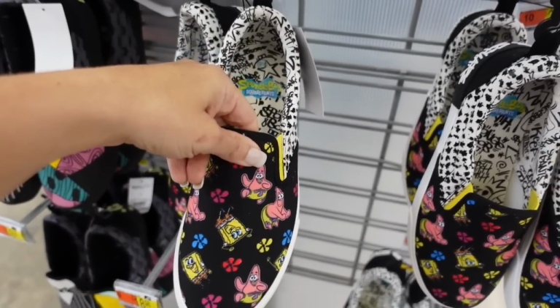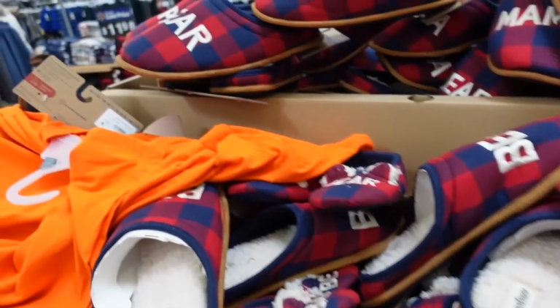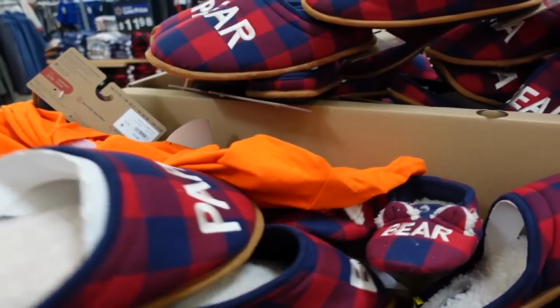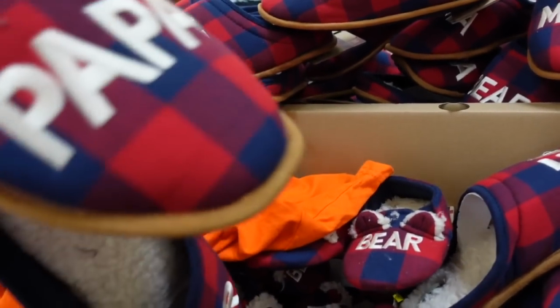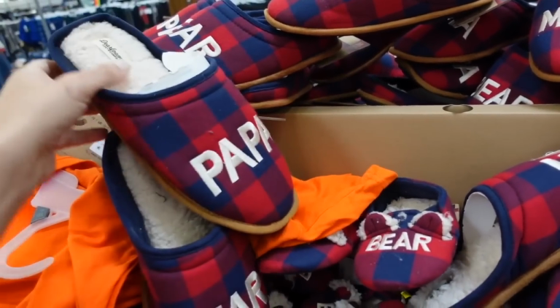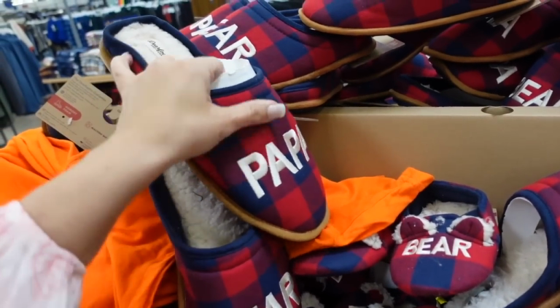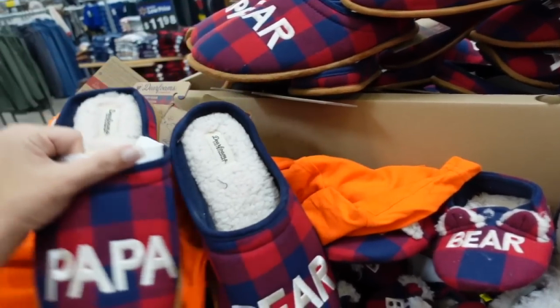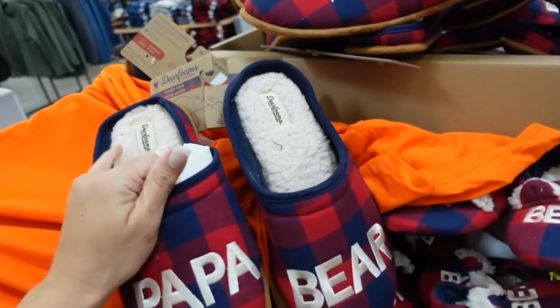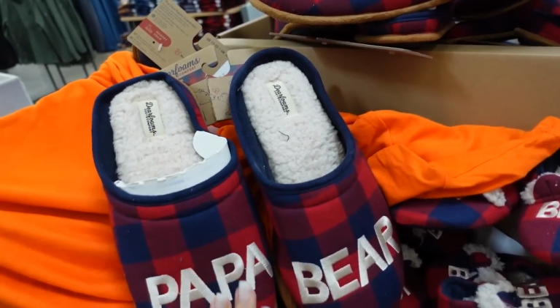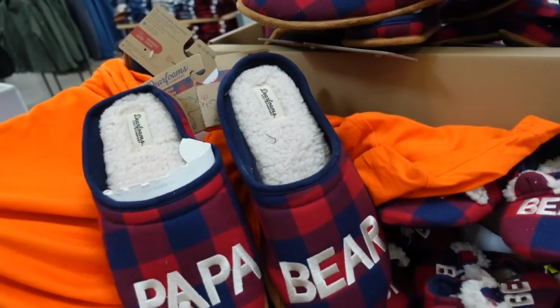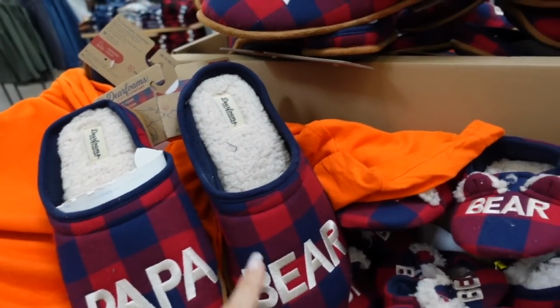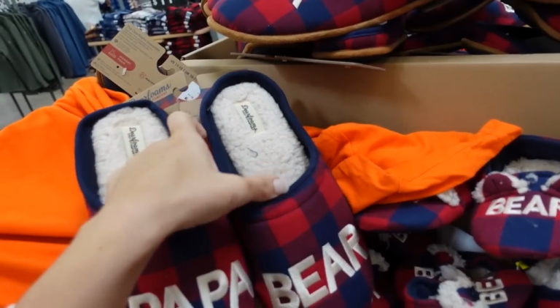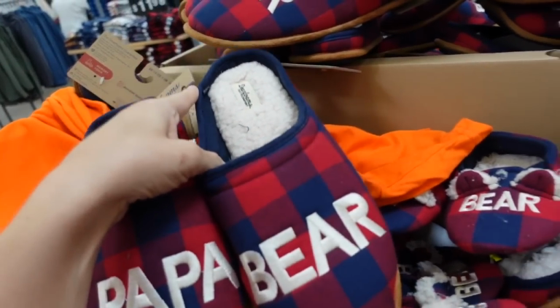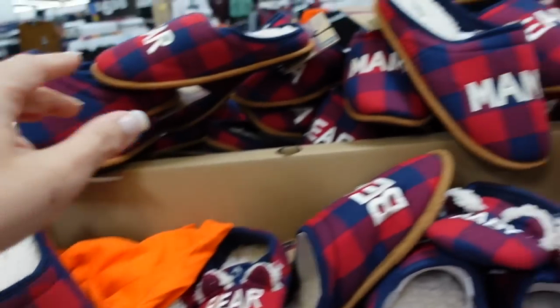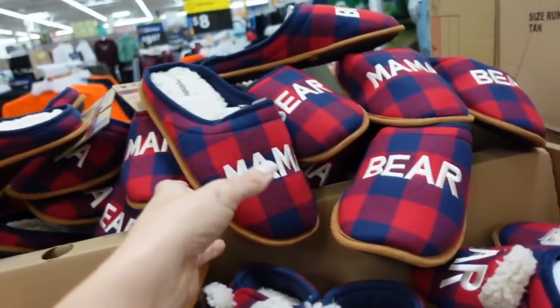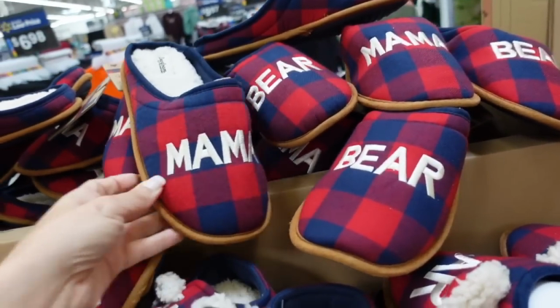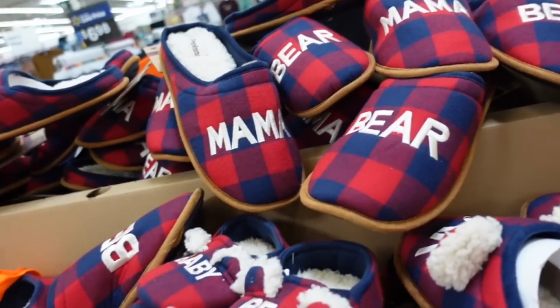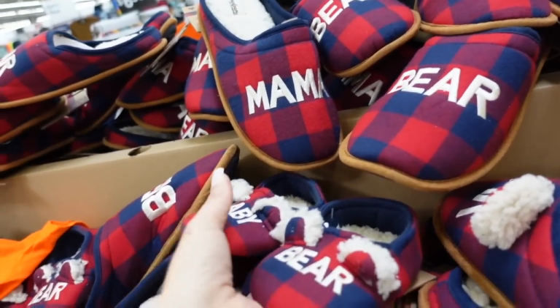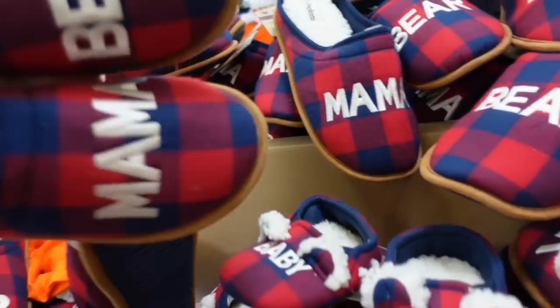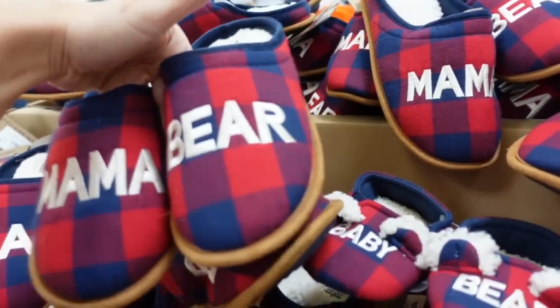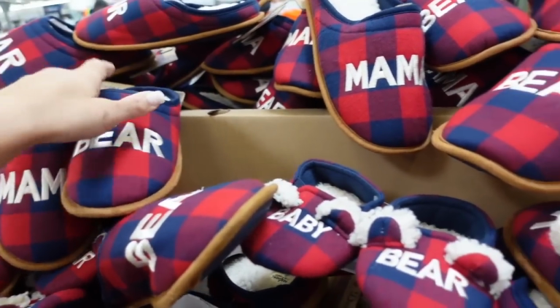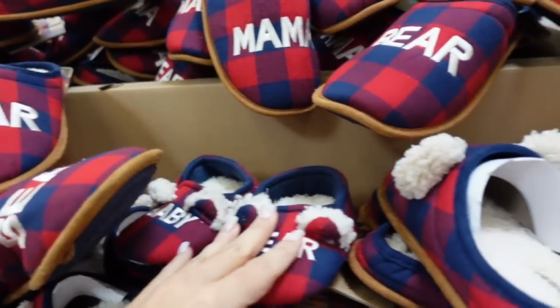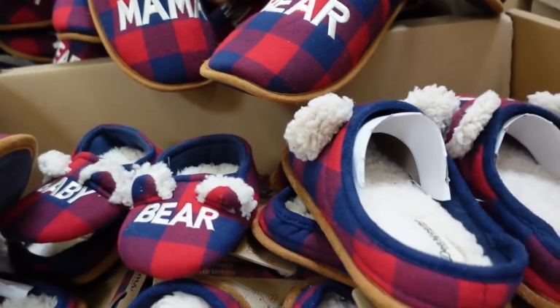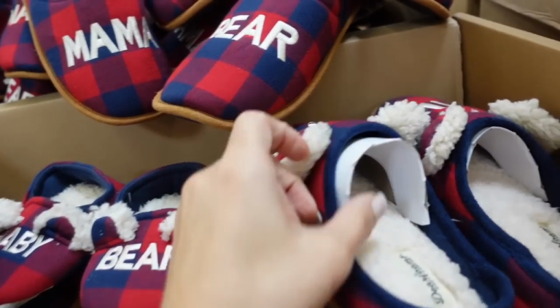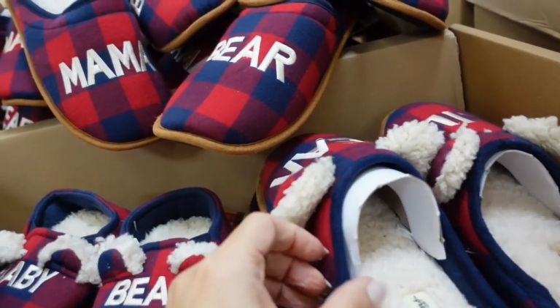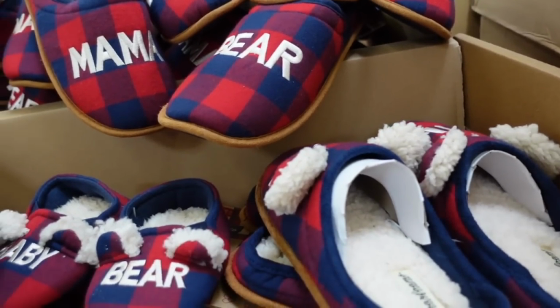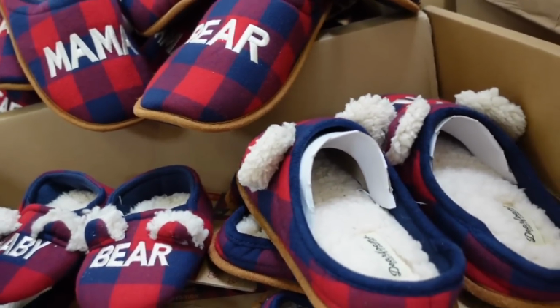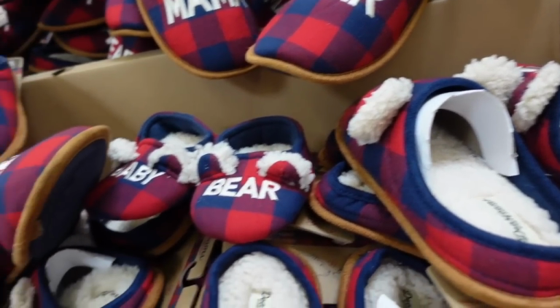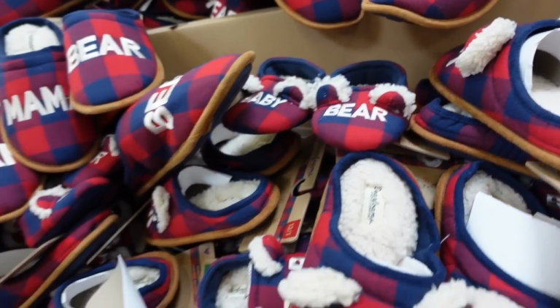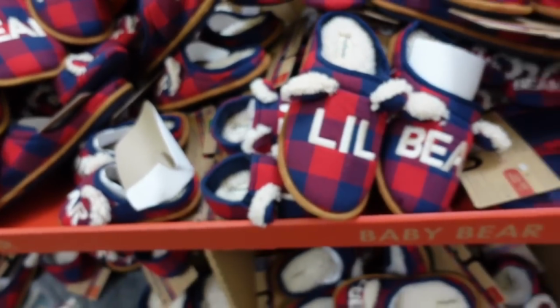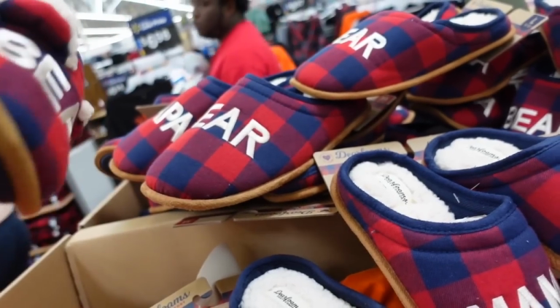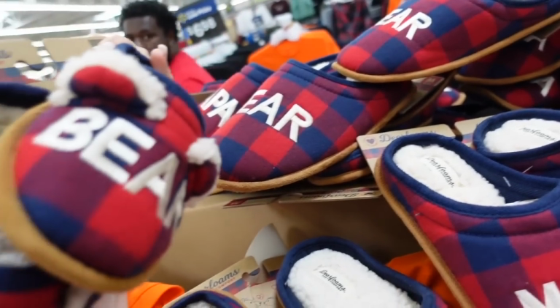Also seeing a new display for the family slippers from Dearfoams. They have Papa Bear in blue, Mama Bear, Baby Bear, and Little Bear. These are $10.98.